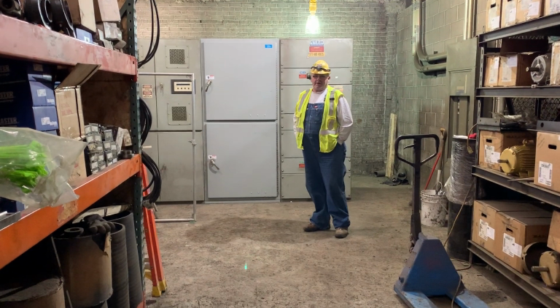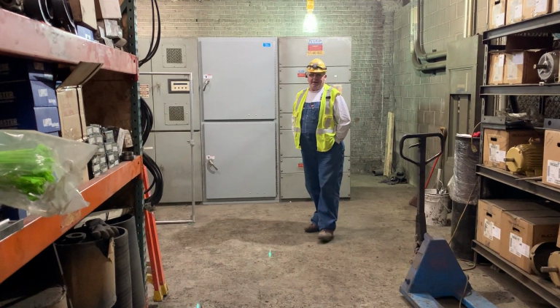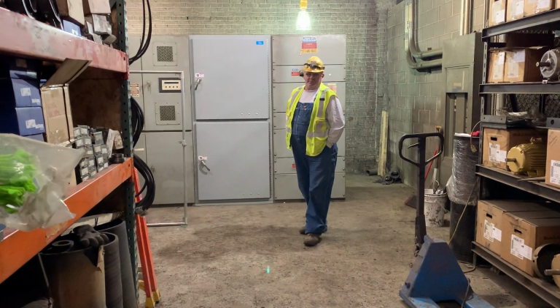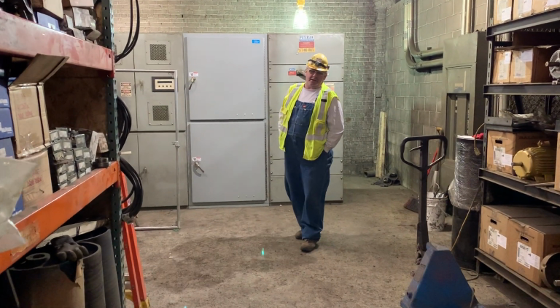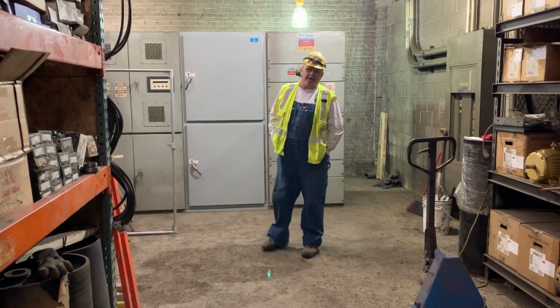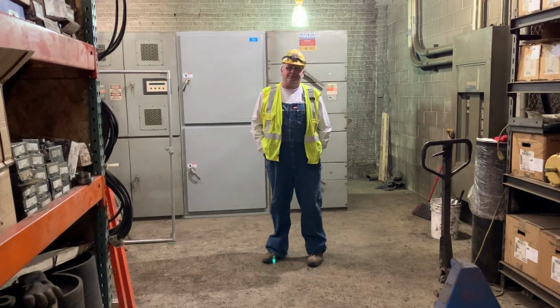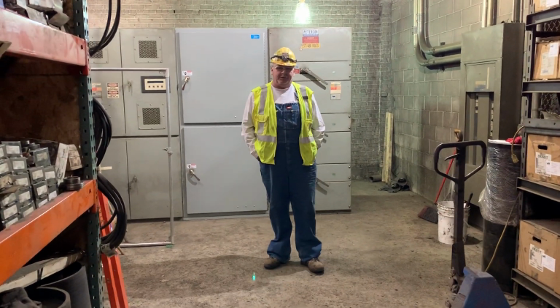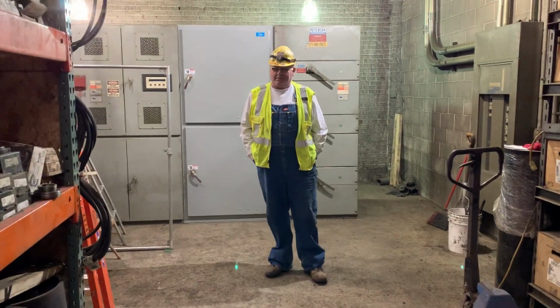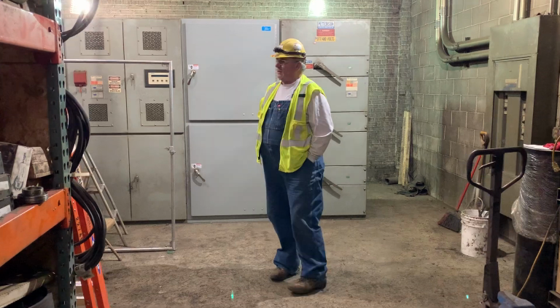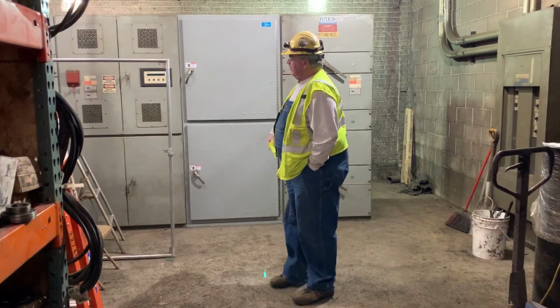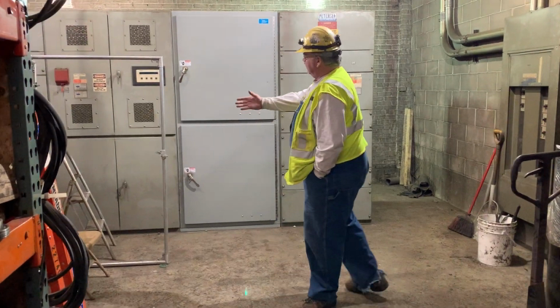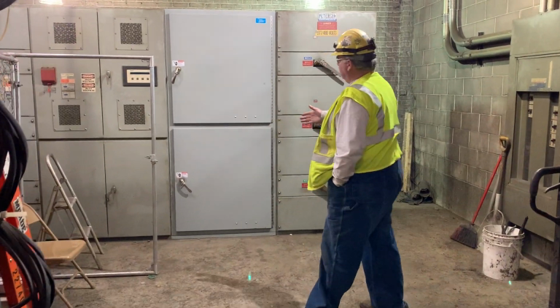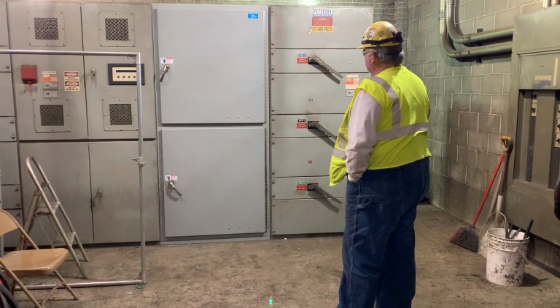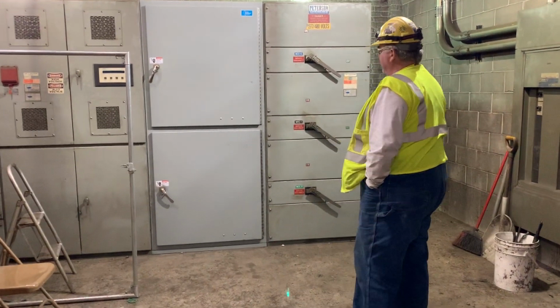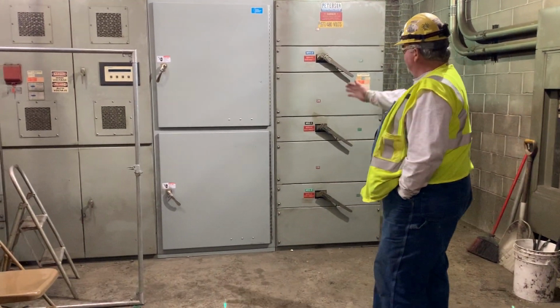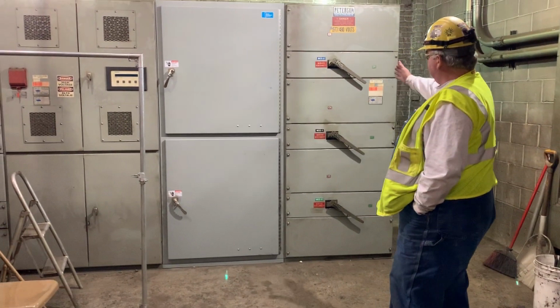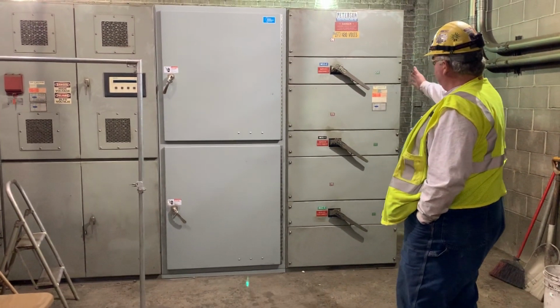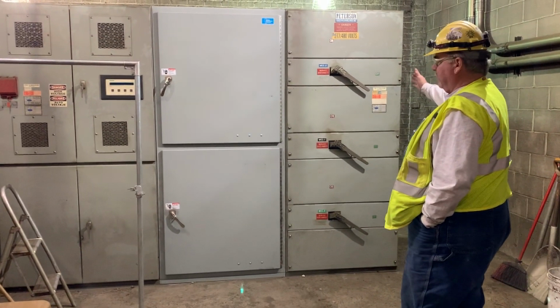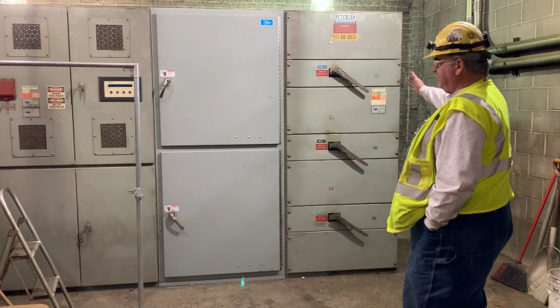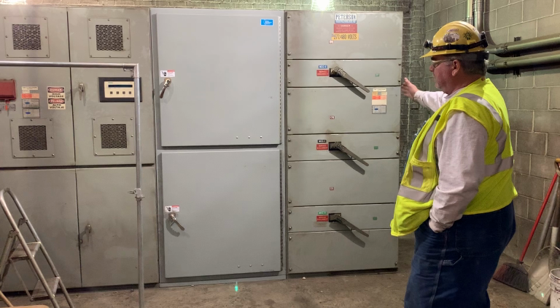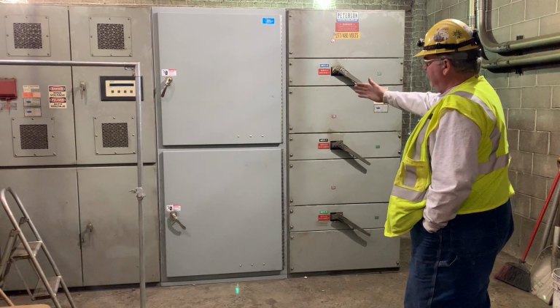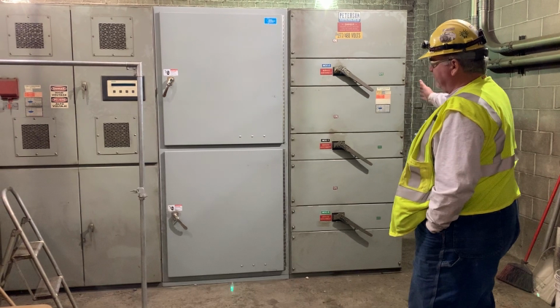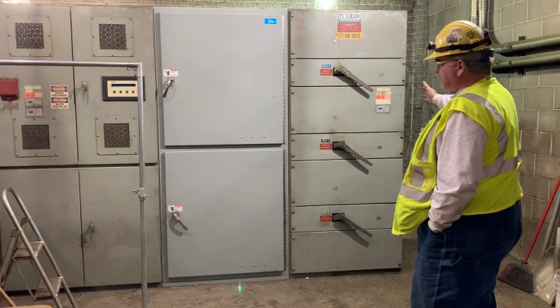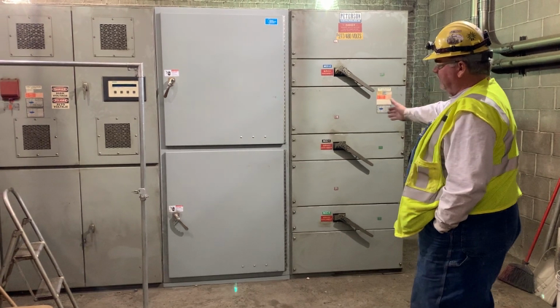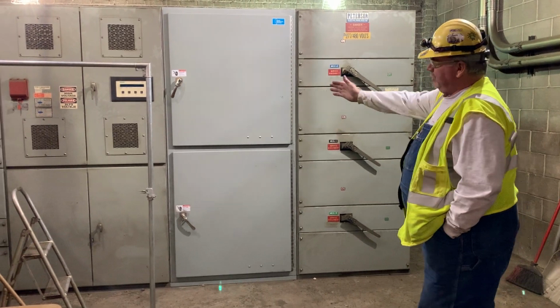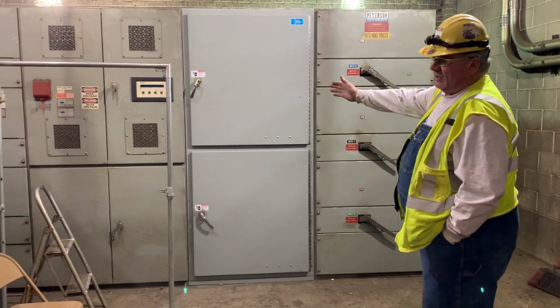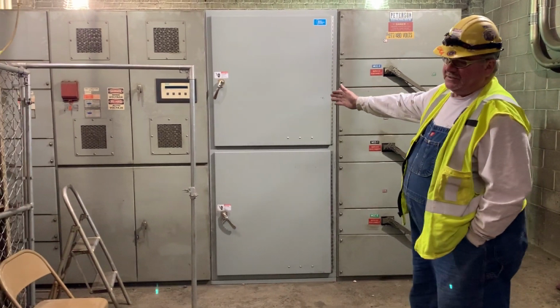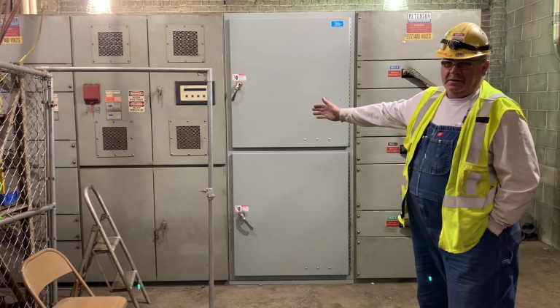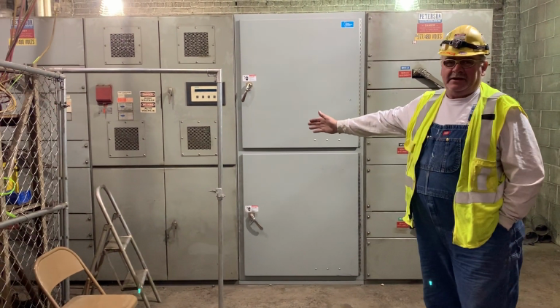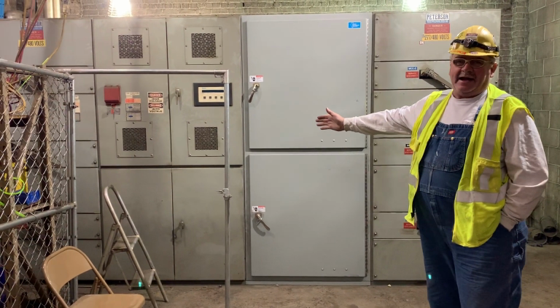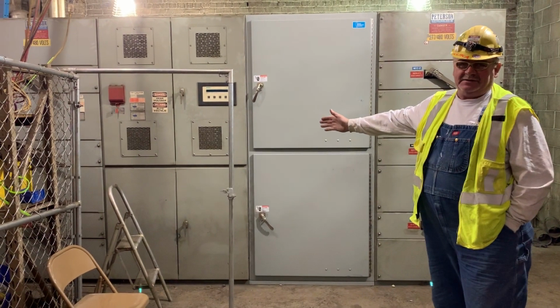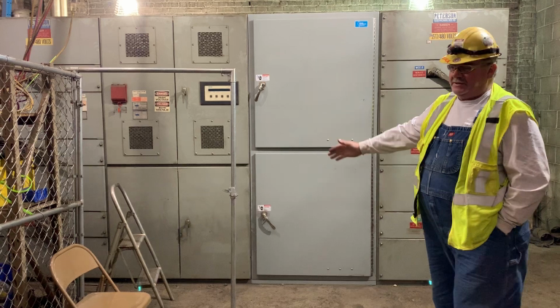Today, we're going to be talking about how to charge a breaker. Here we have switchgear — we have removed this piece of switchgear from the 3rd position, moved it over to the 4th position, and we have added this piece of switchgear.